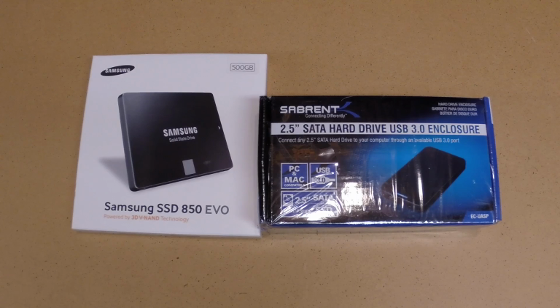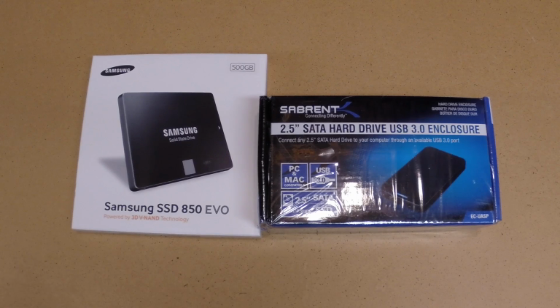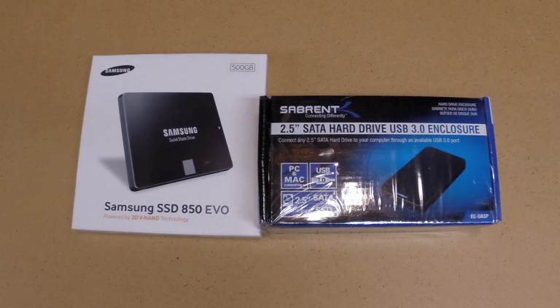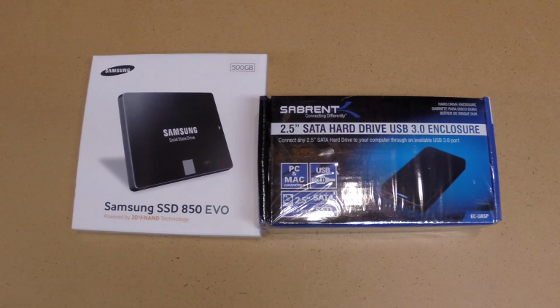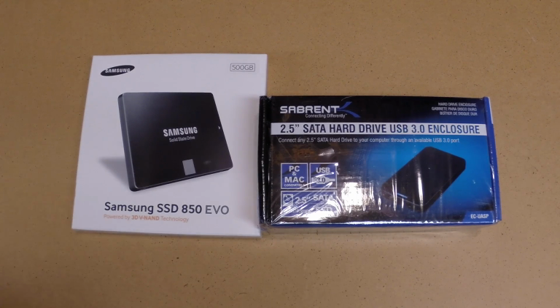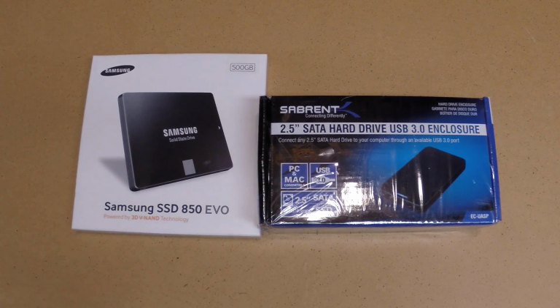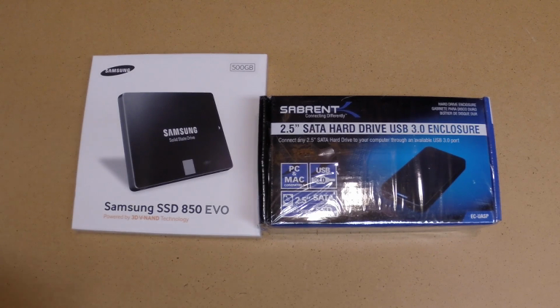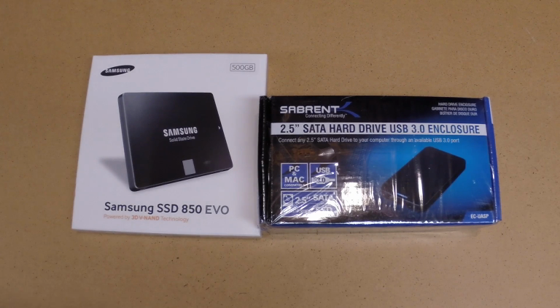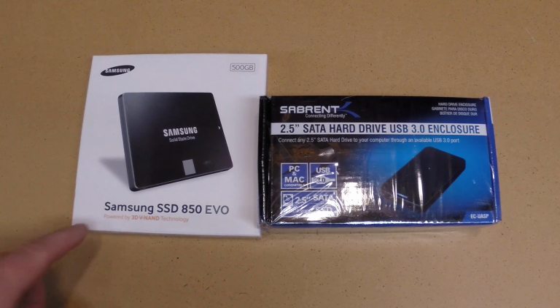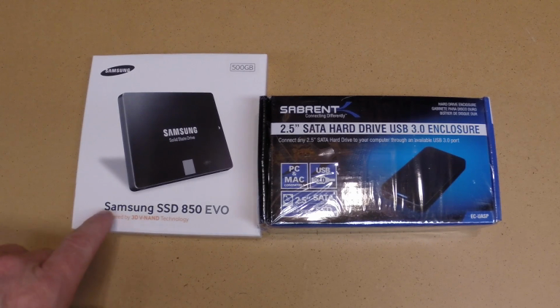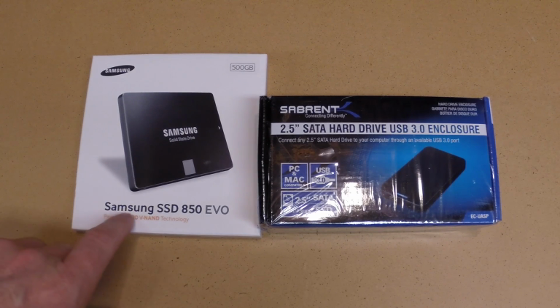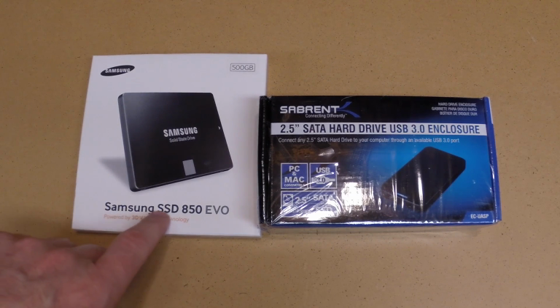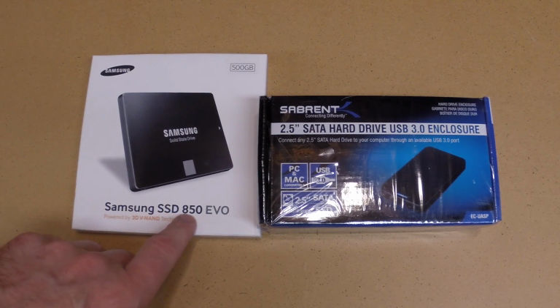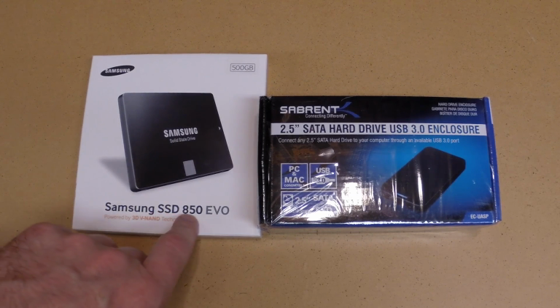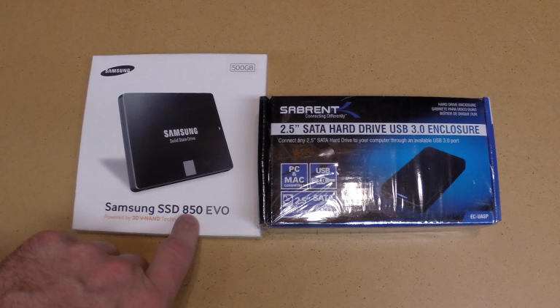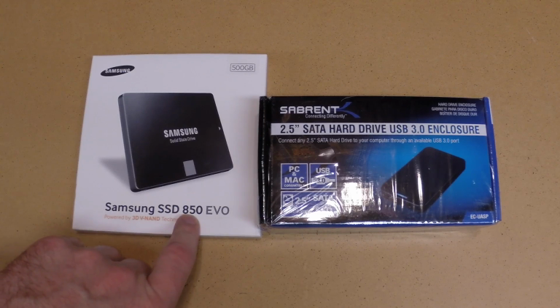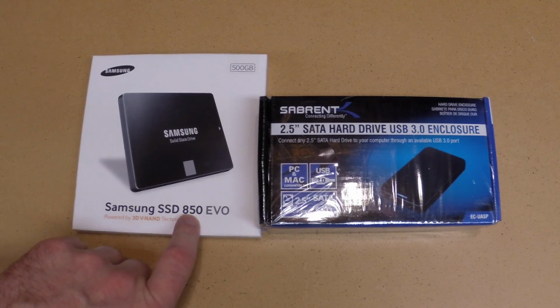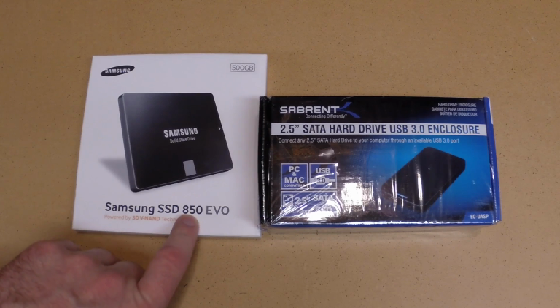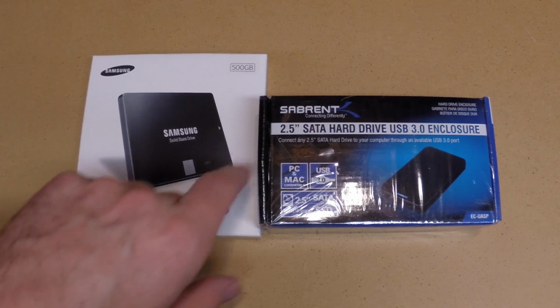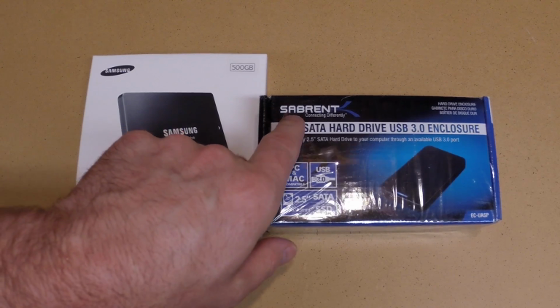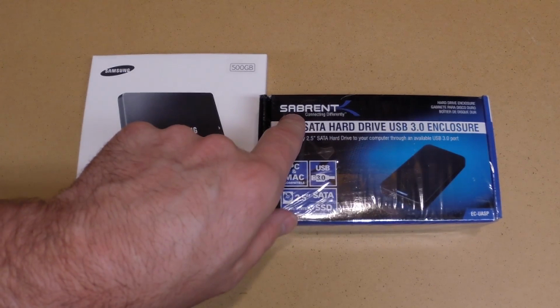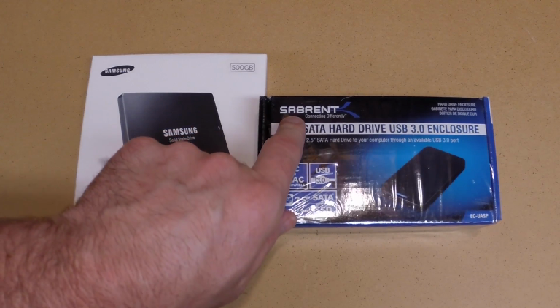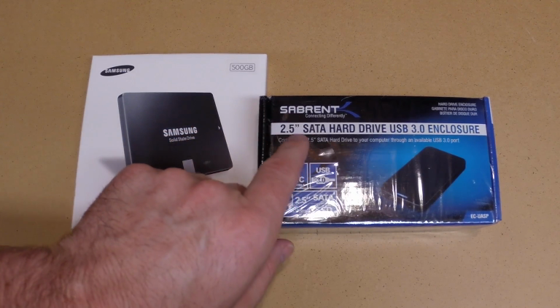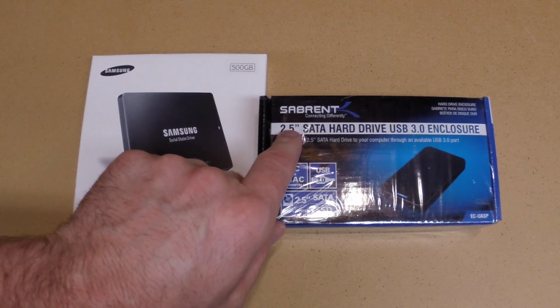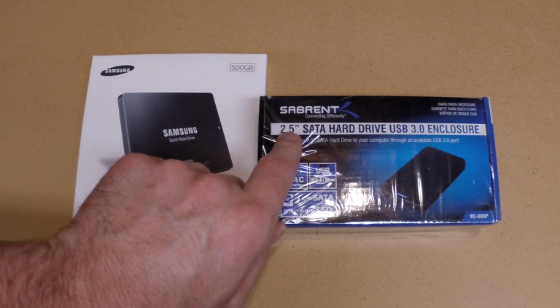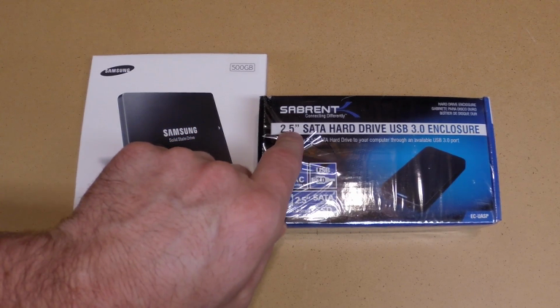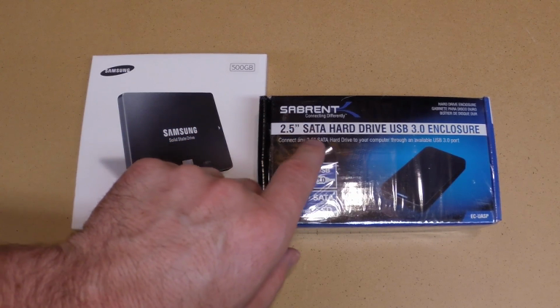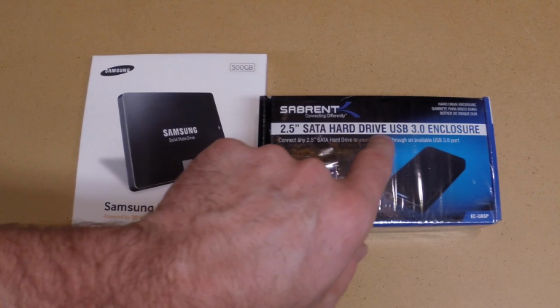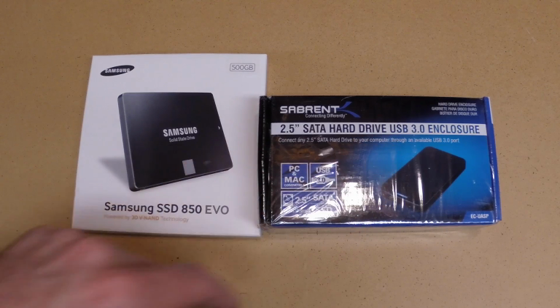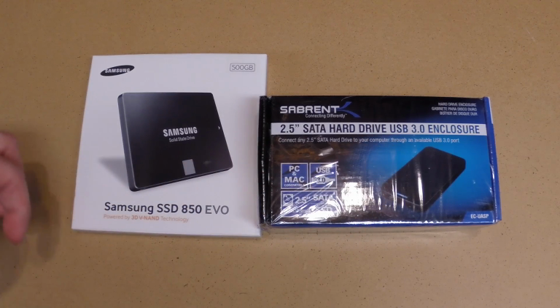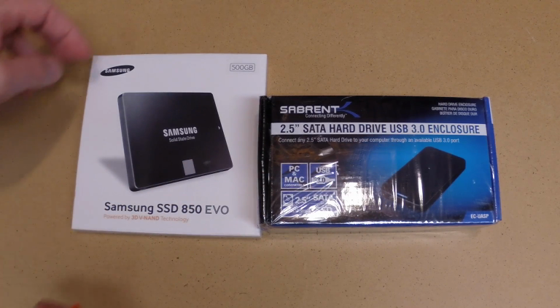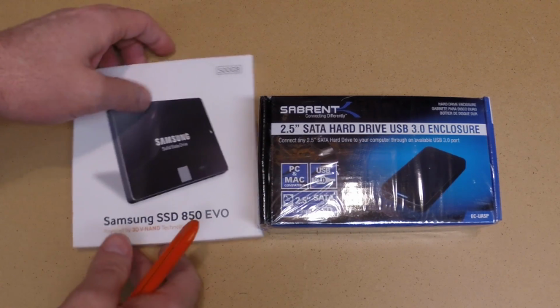In this video I'm going to be doing a quick unboxing and overview of the Samsung 850 EVO SSD and then the Sabrent 2.5 inch SATA hard drive USB 3.0 enclosure.